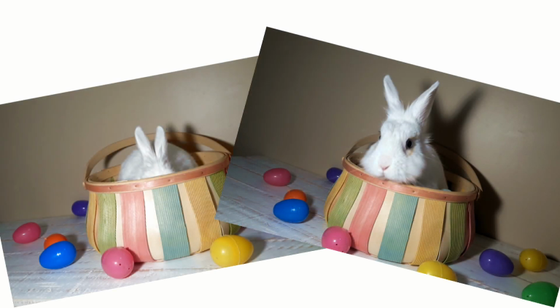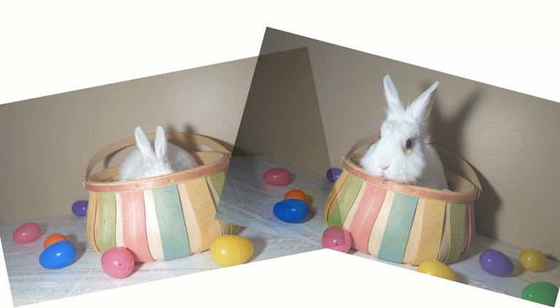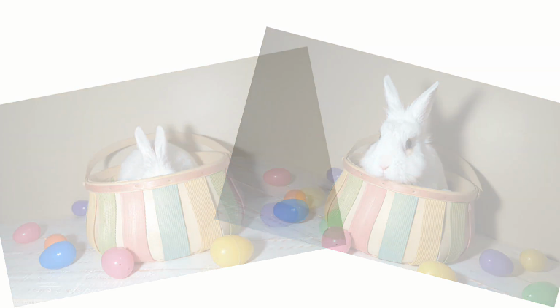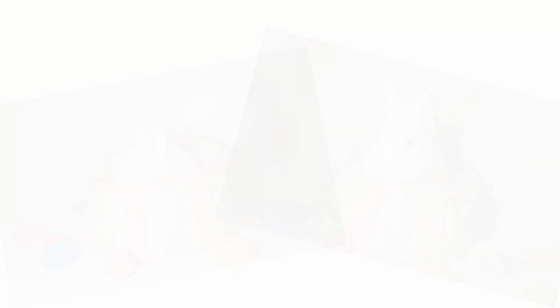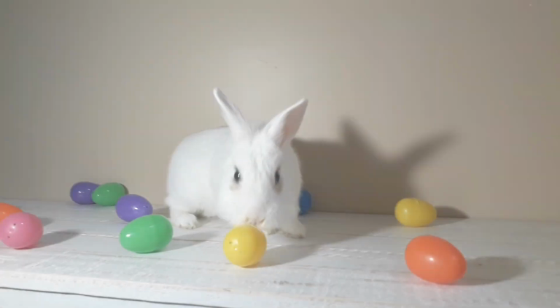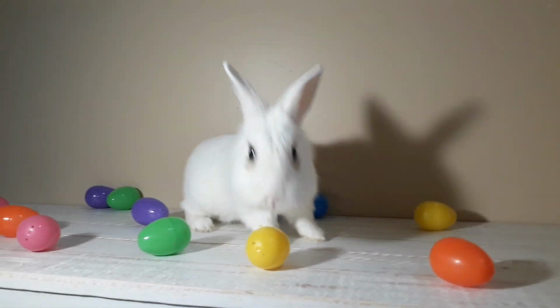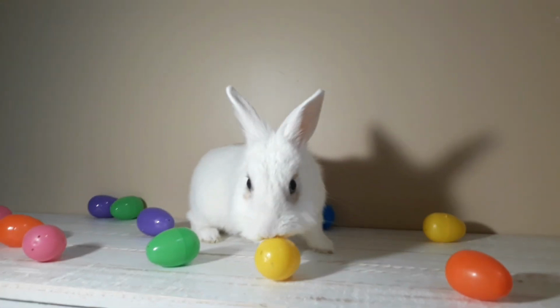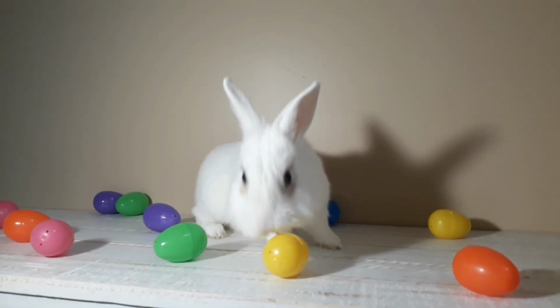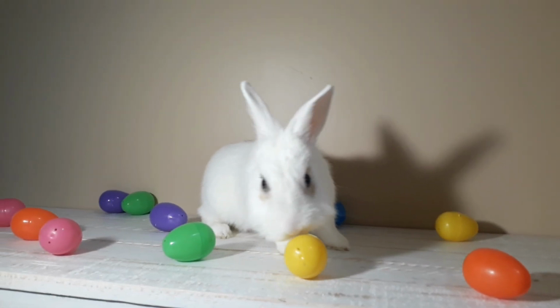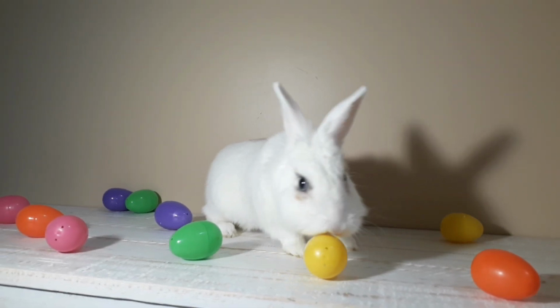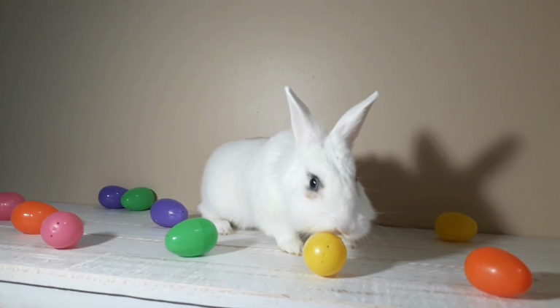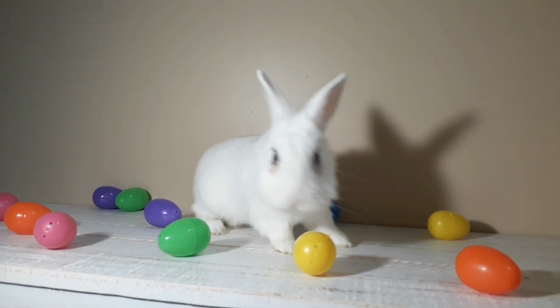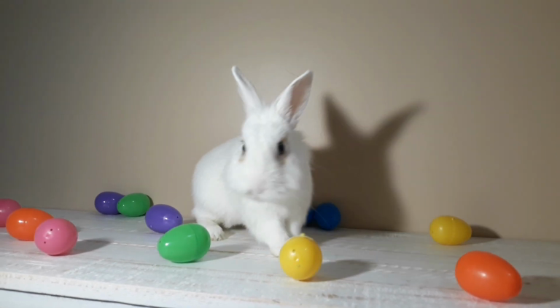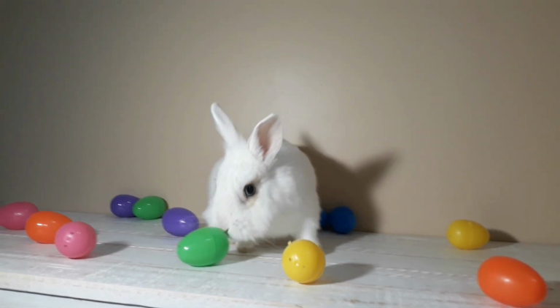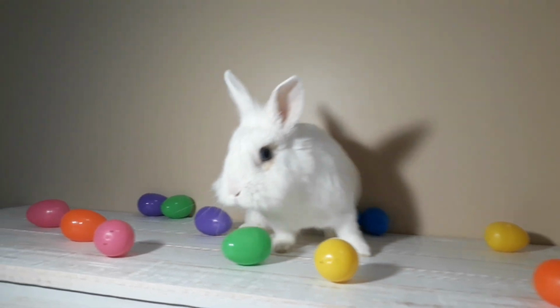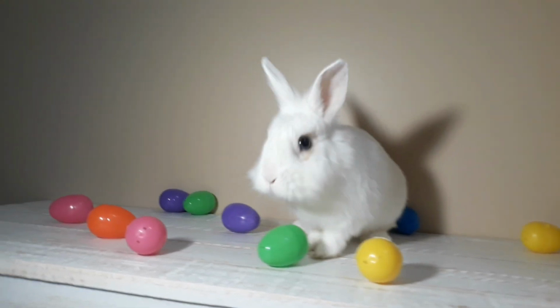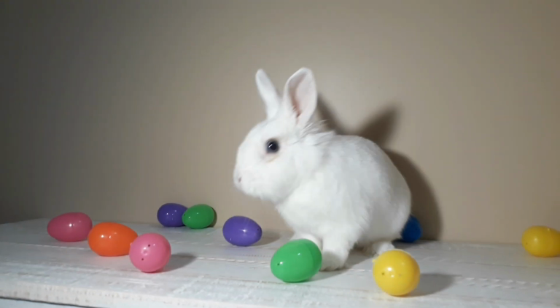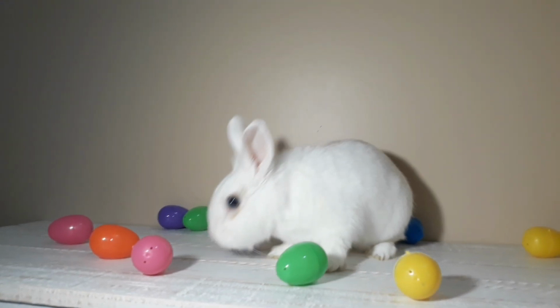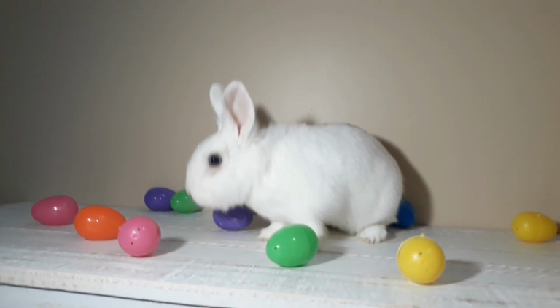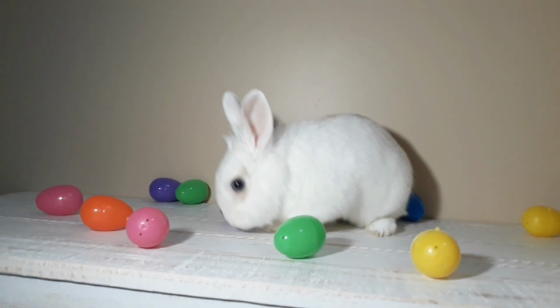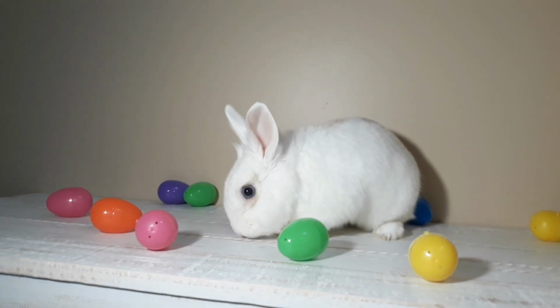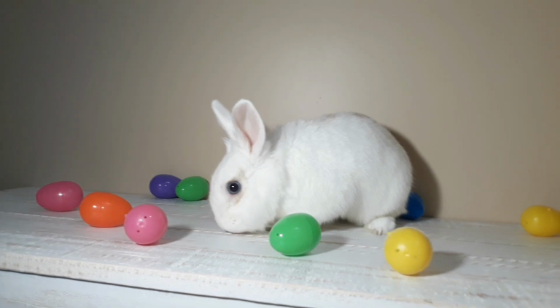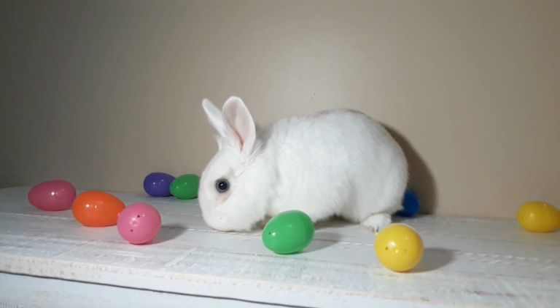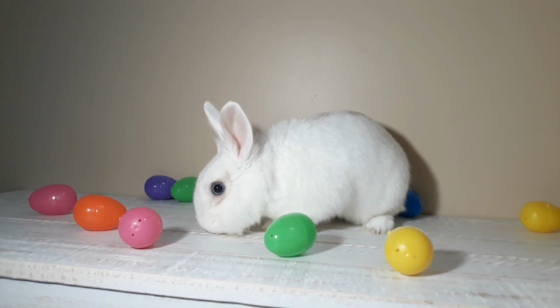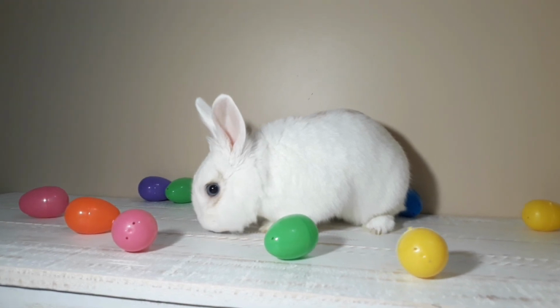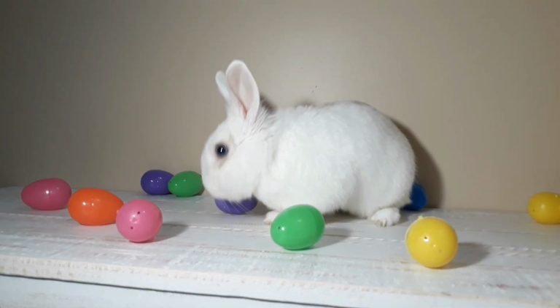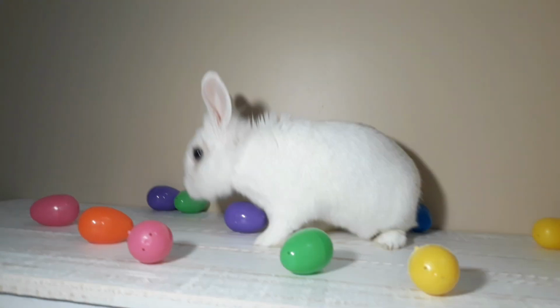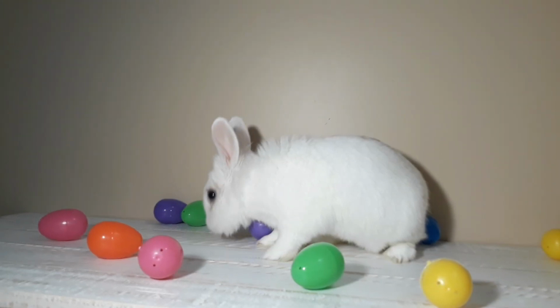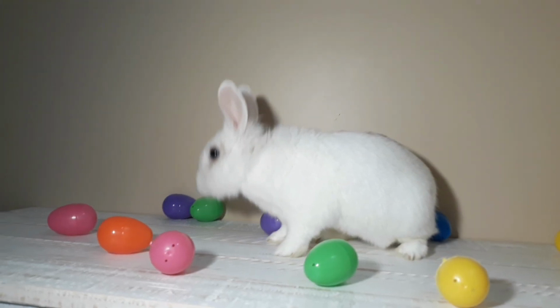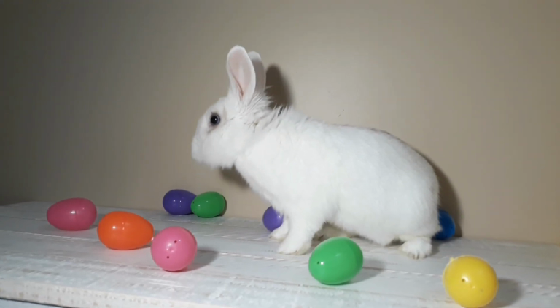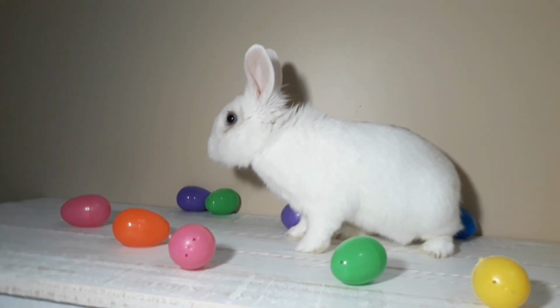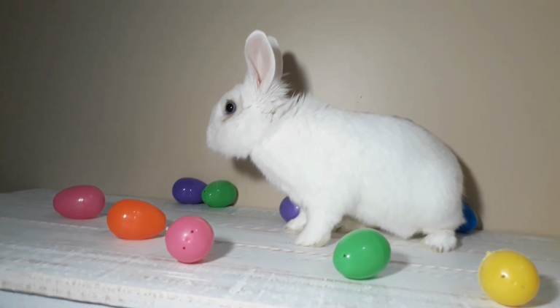After that I just placed him on the table without the baskets and then scattered the eggs around, but he kept moving so the pictures kind of came out blurry.